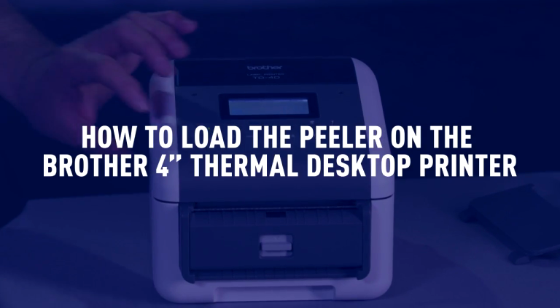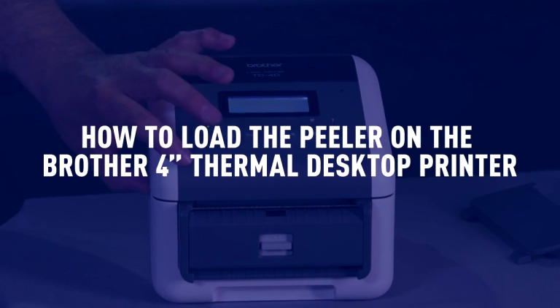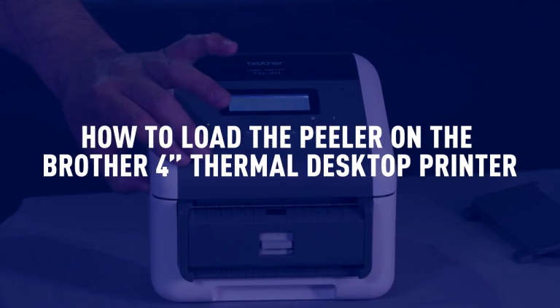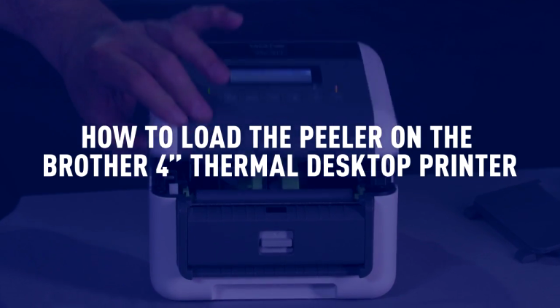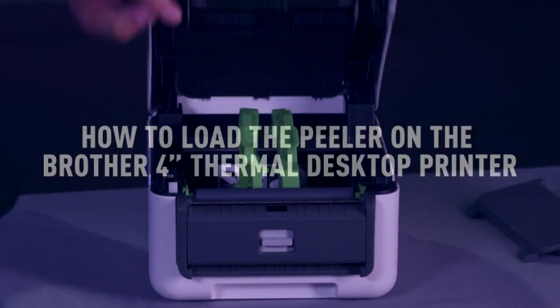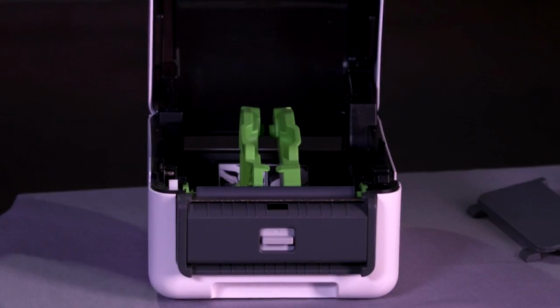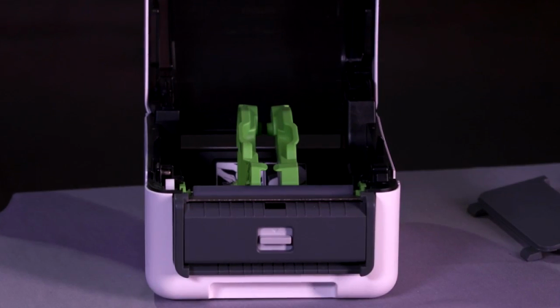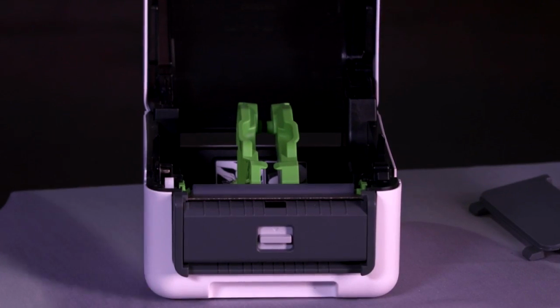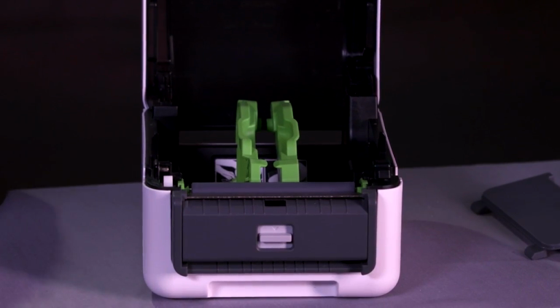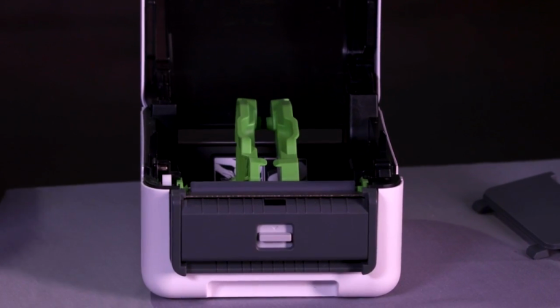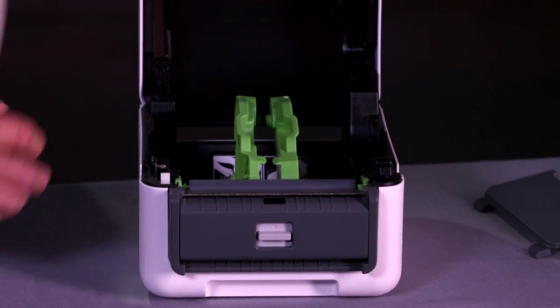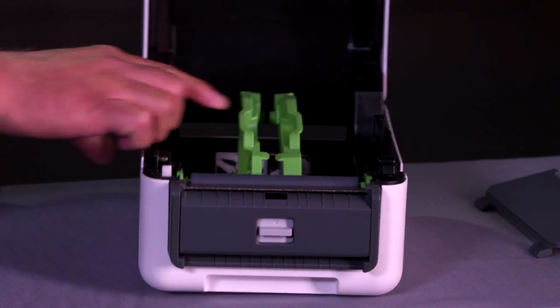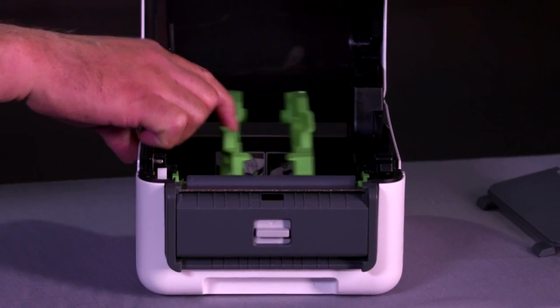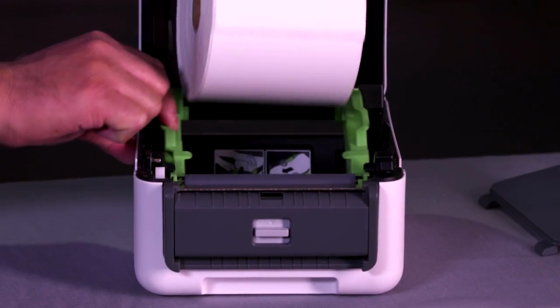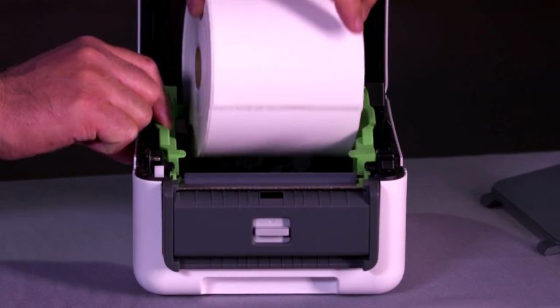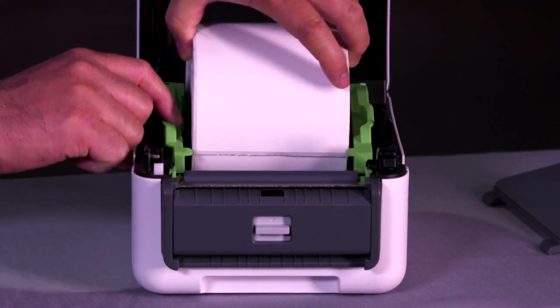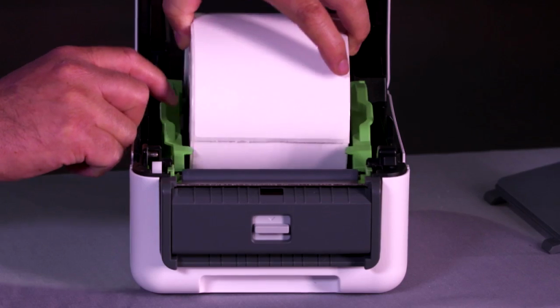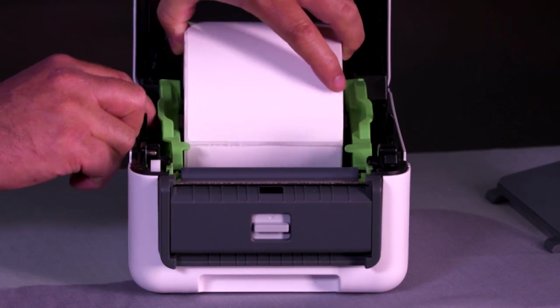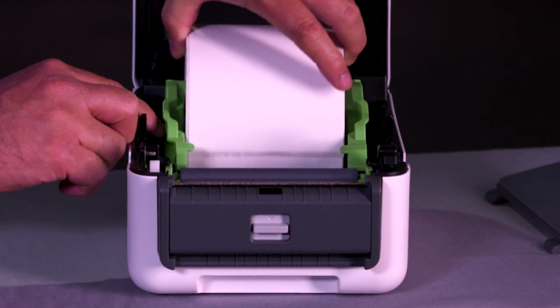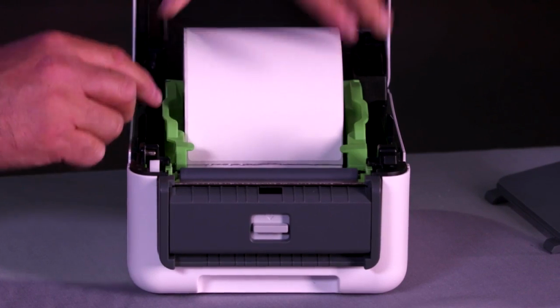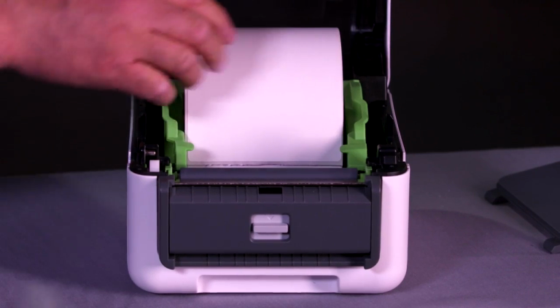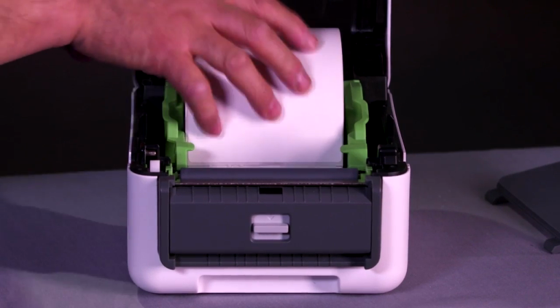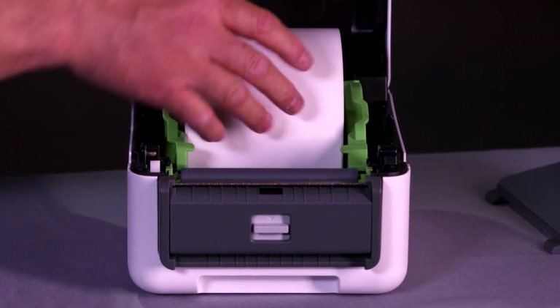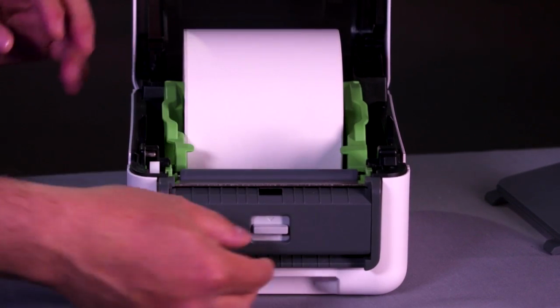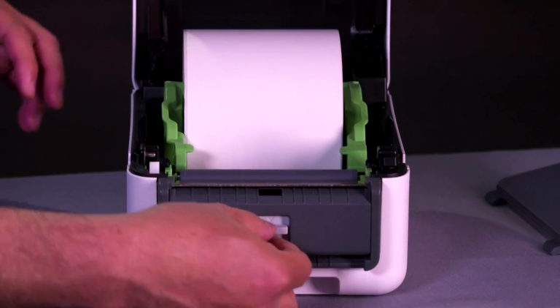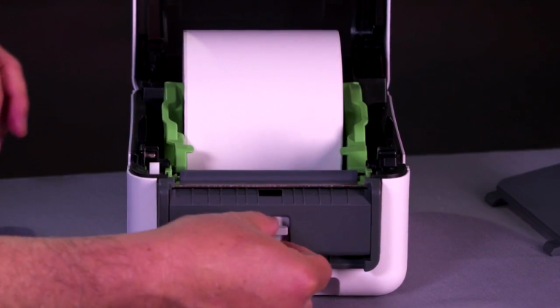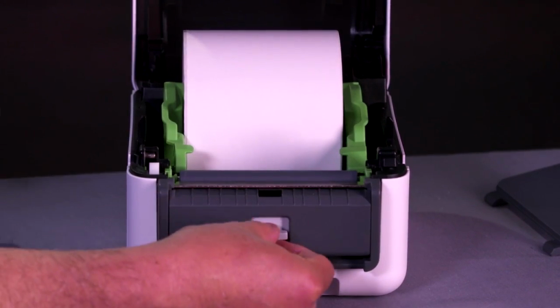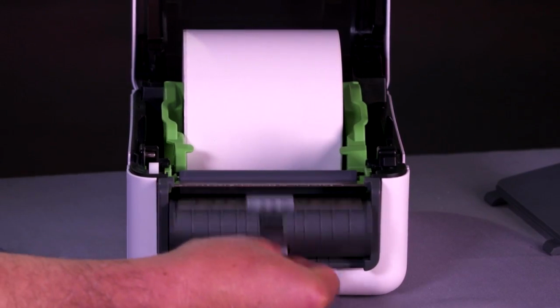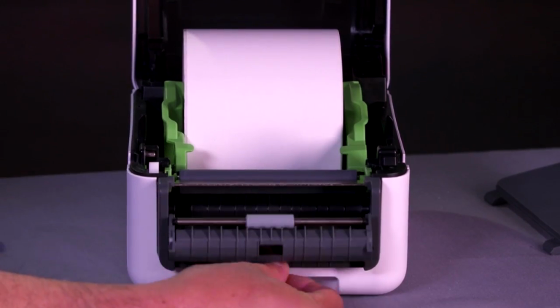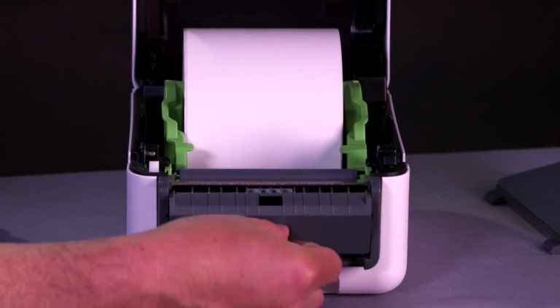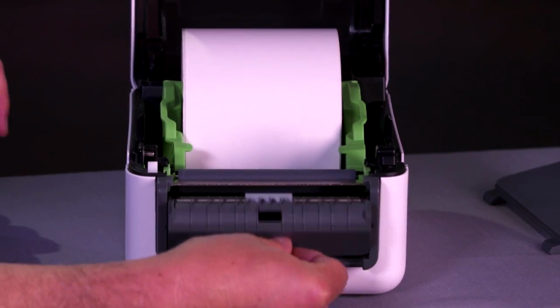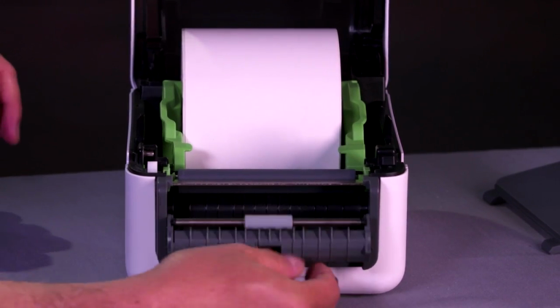First, start by opening the top cover. Load the media as normal. You have to open the peeler with this little button here.